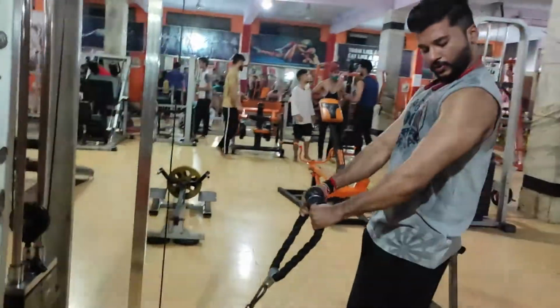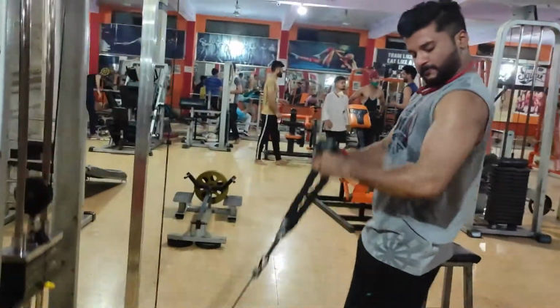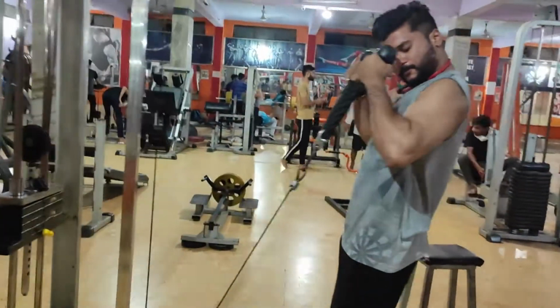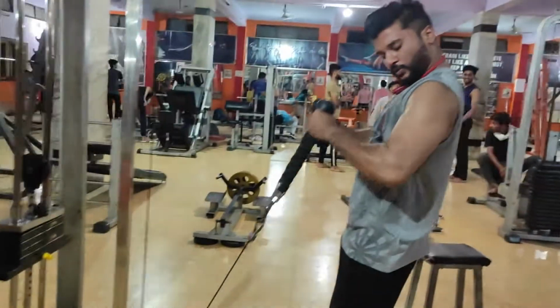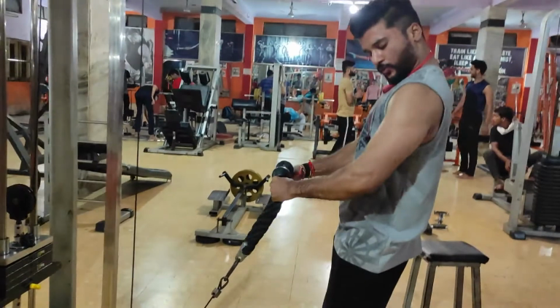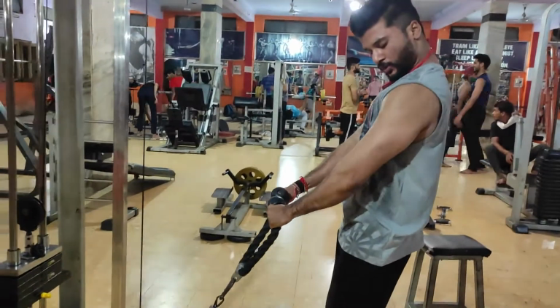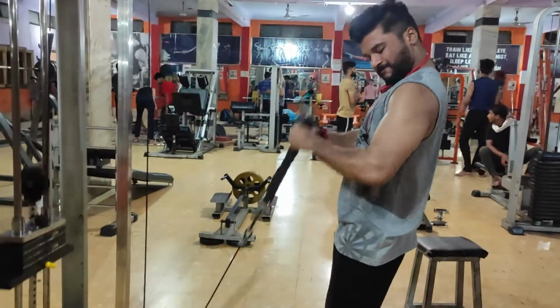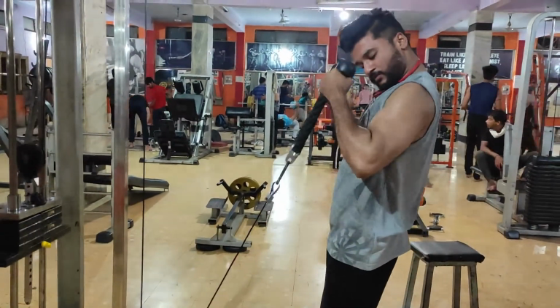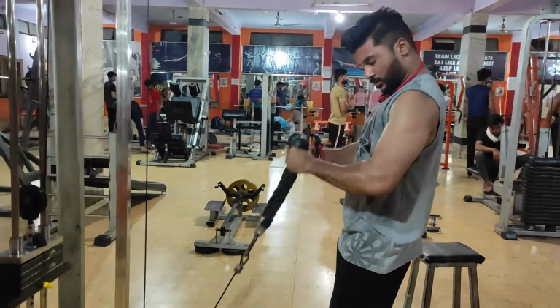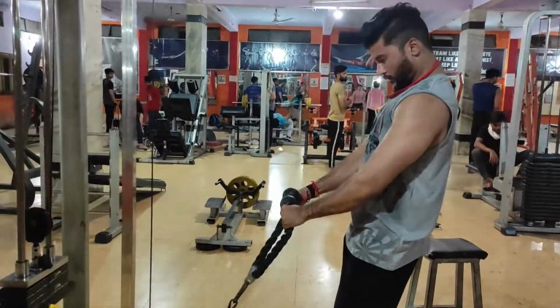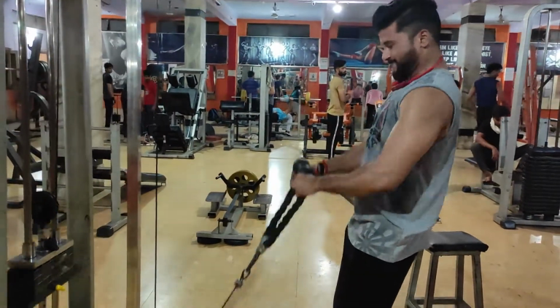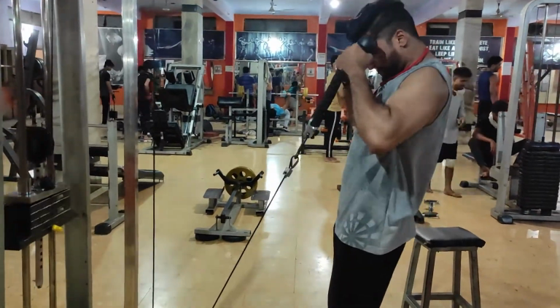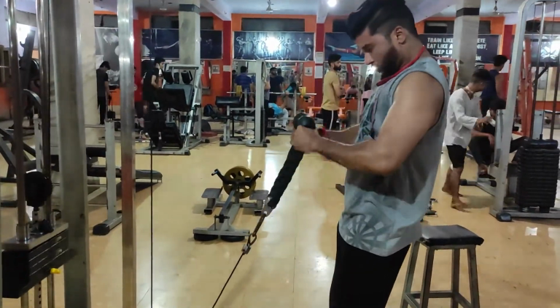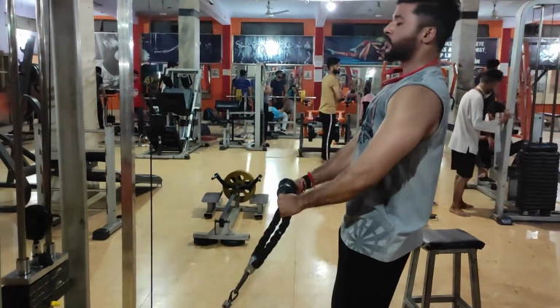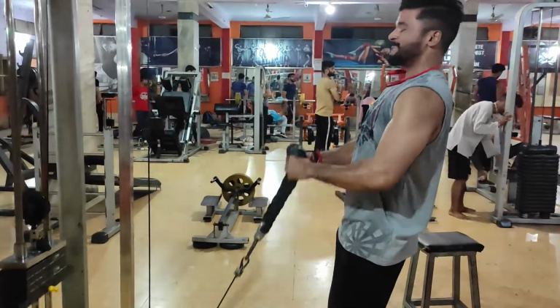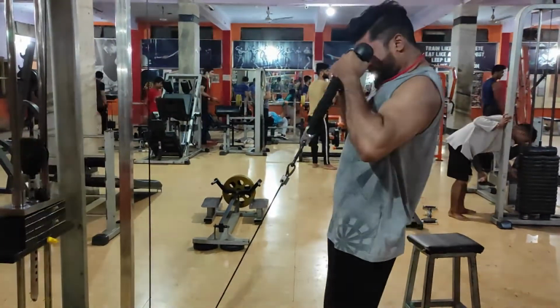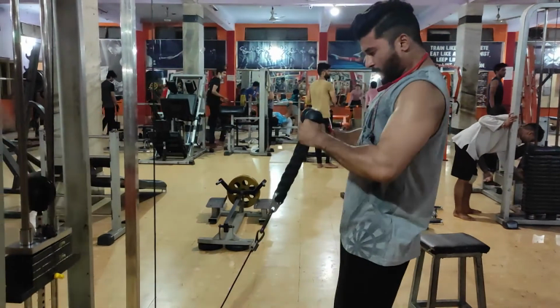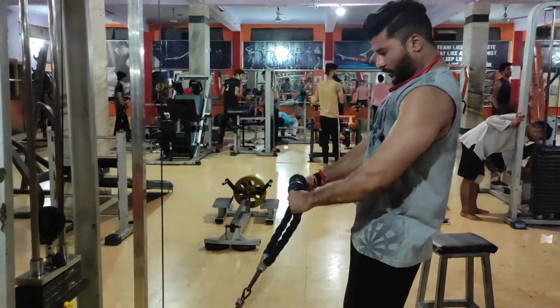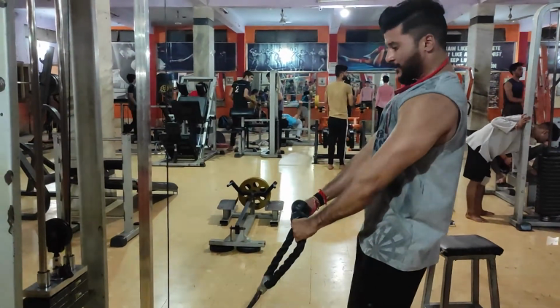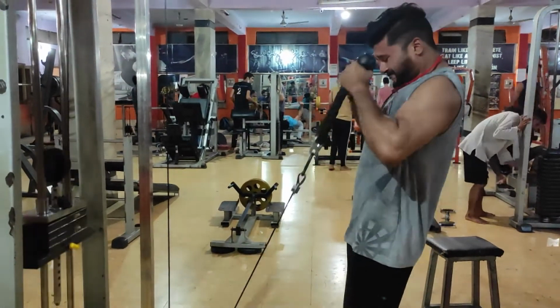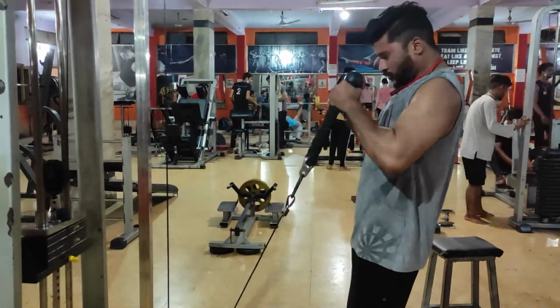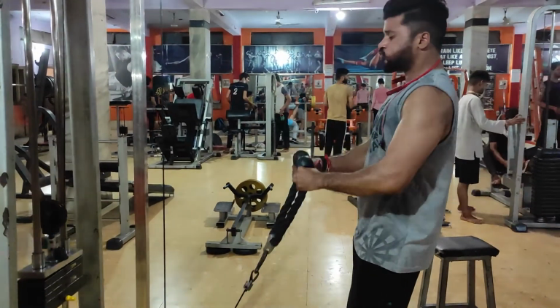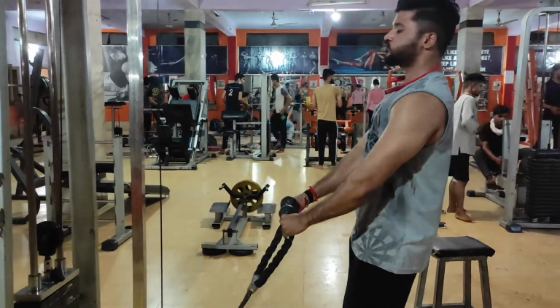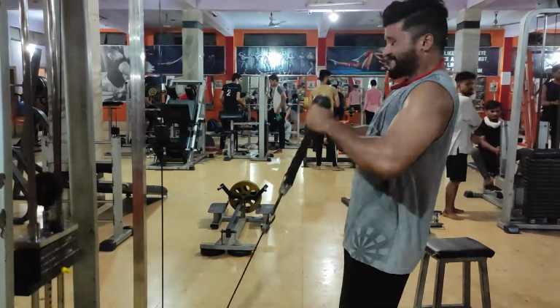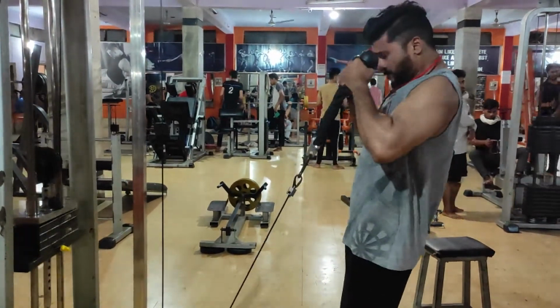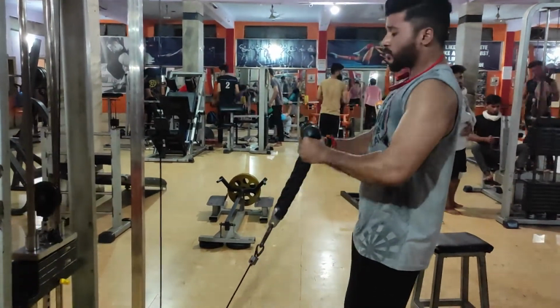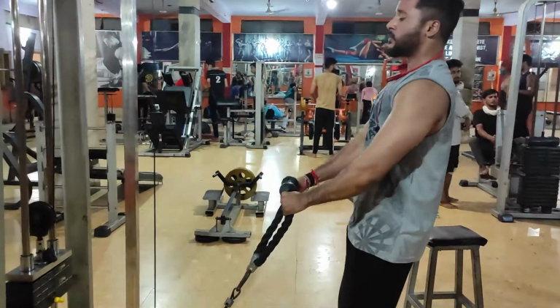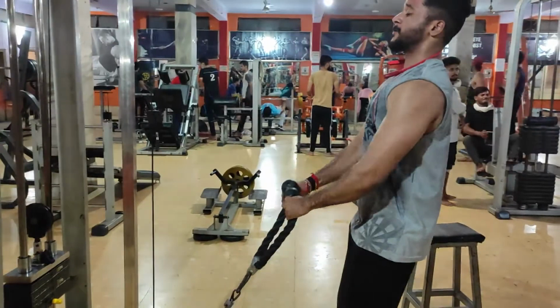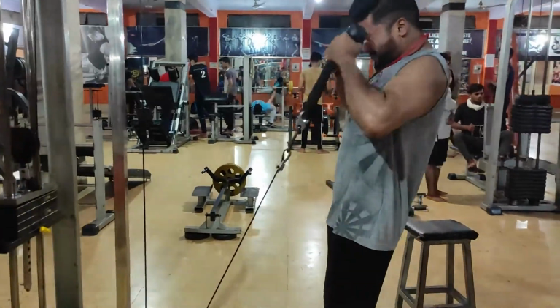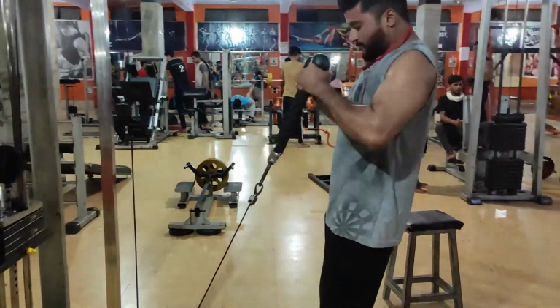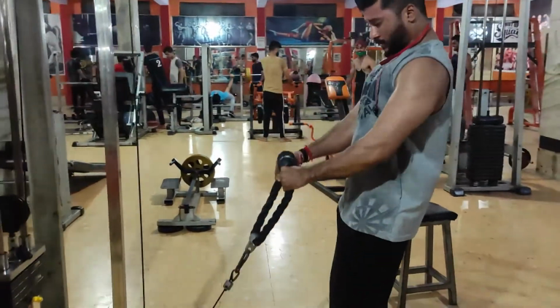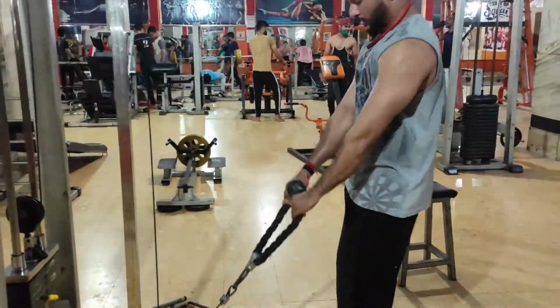When your arms are well pumped, the working sets will be 3, which will be 15 repetitions. You have to feel more biceps — you have to feel the biceps which will grow.